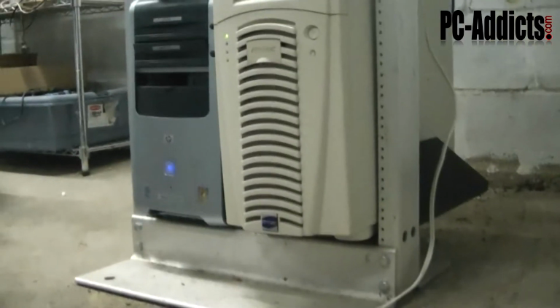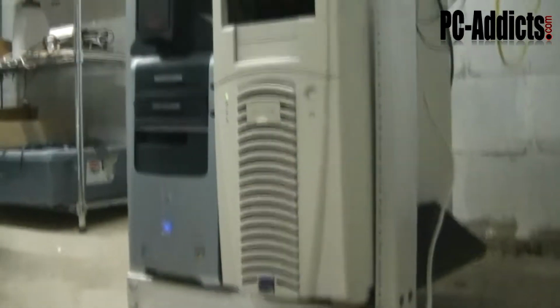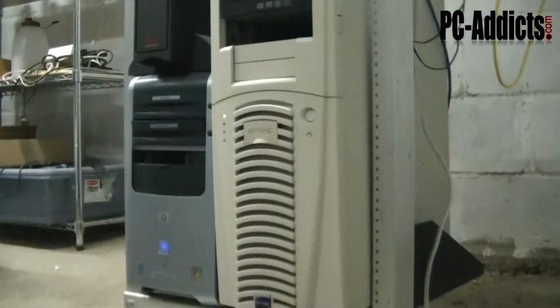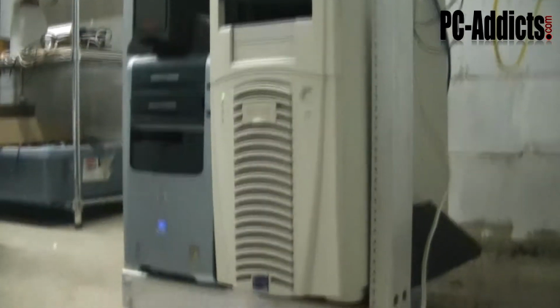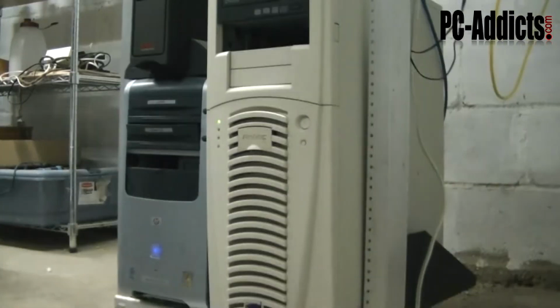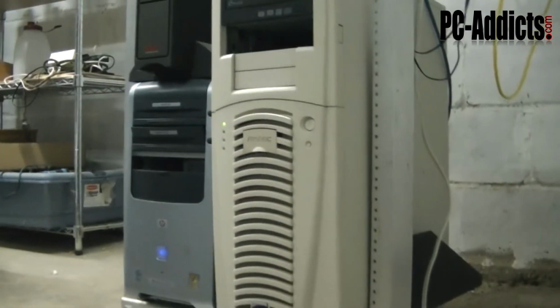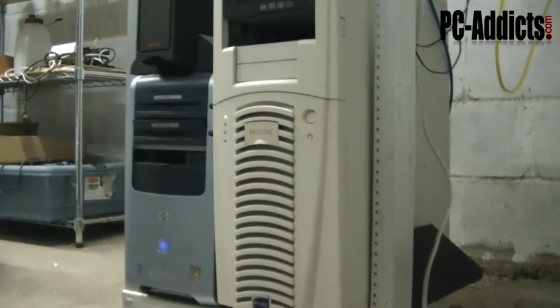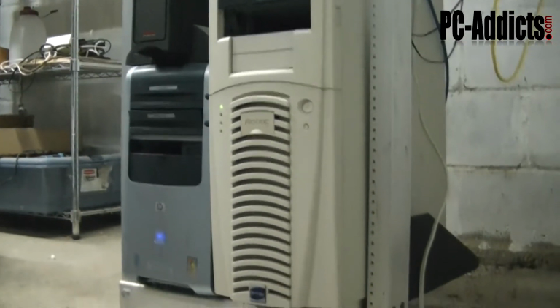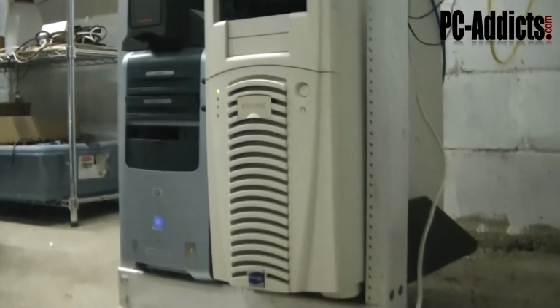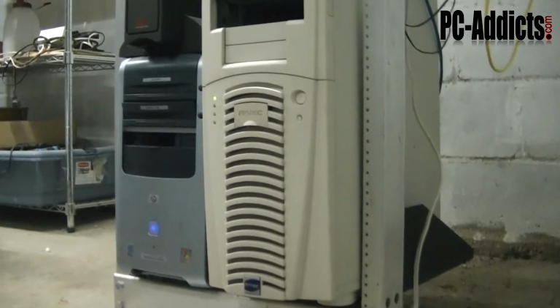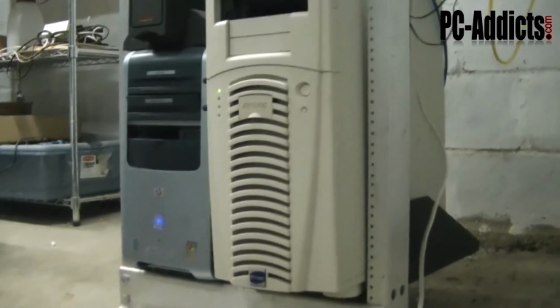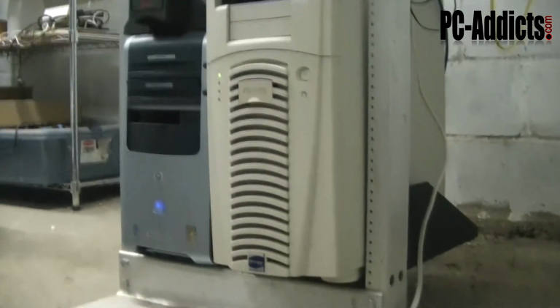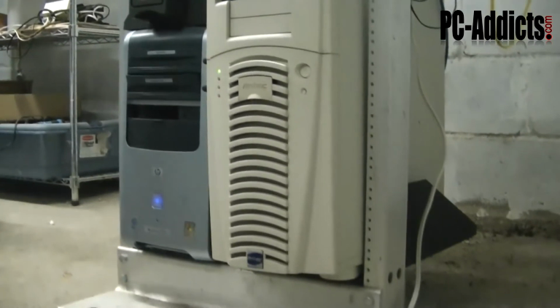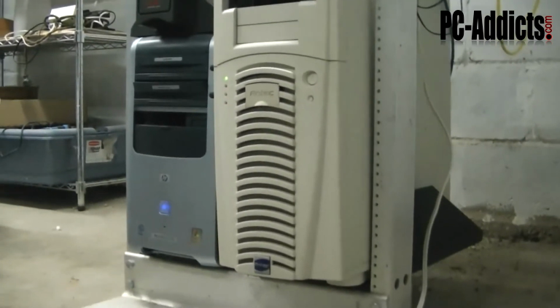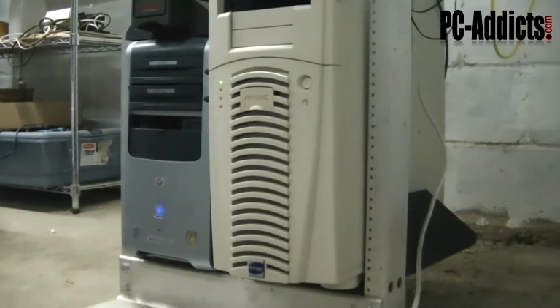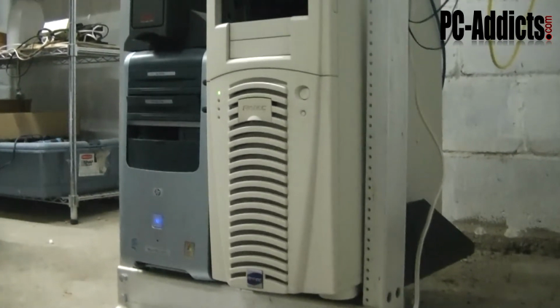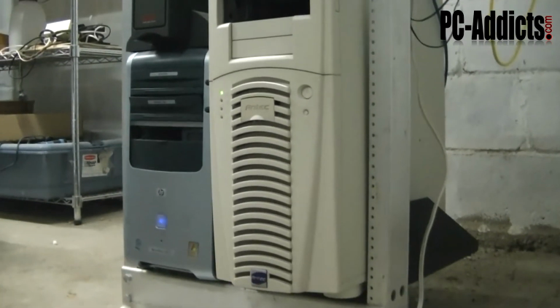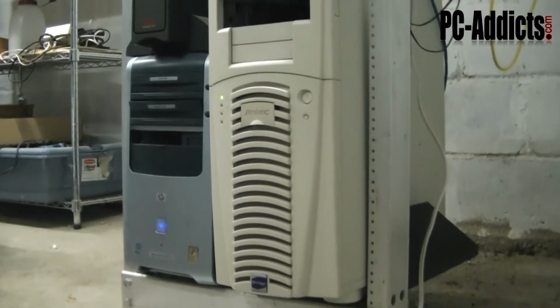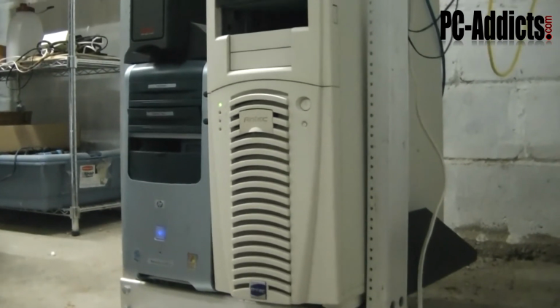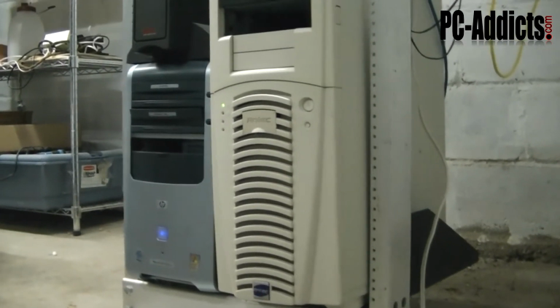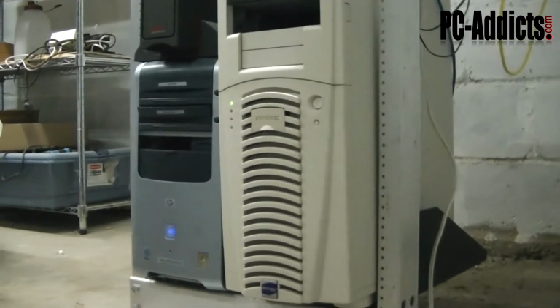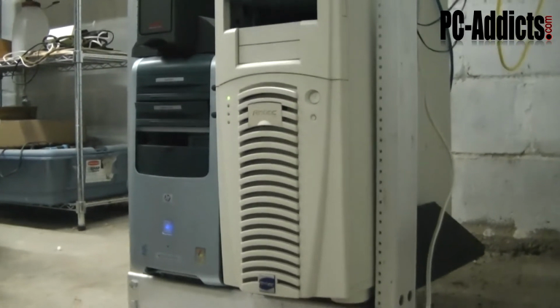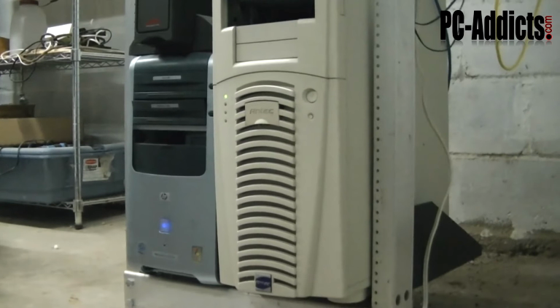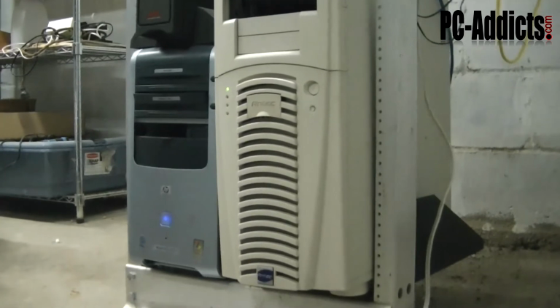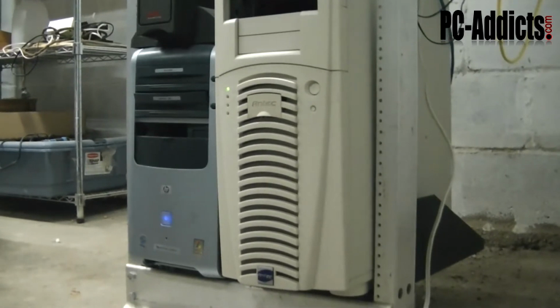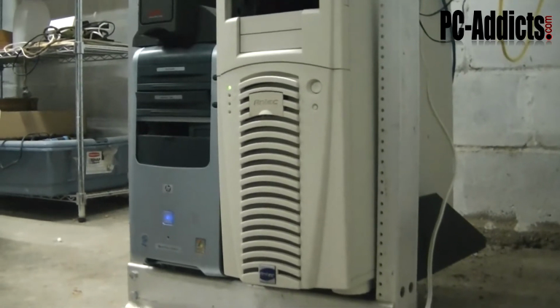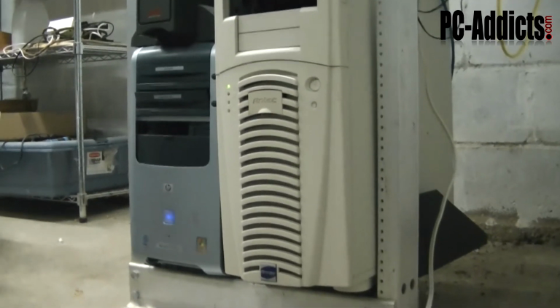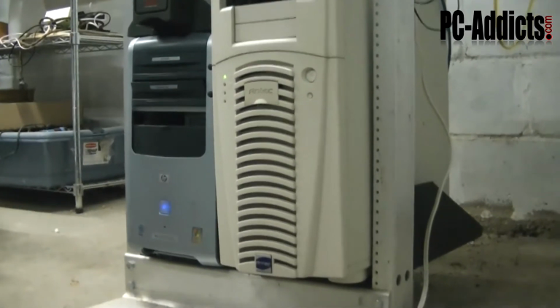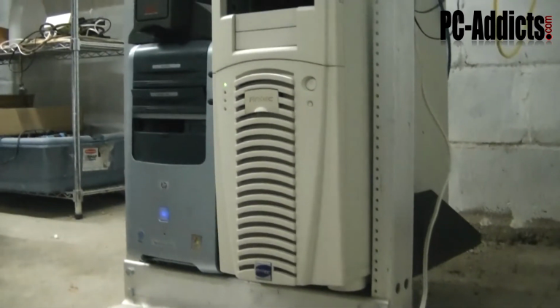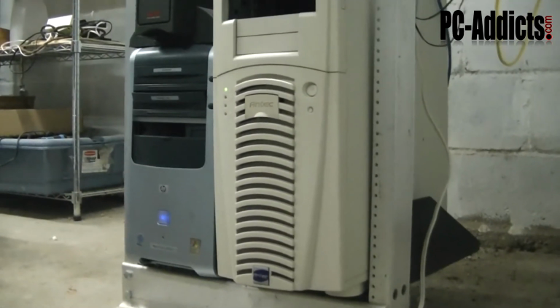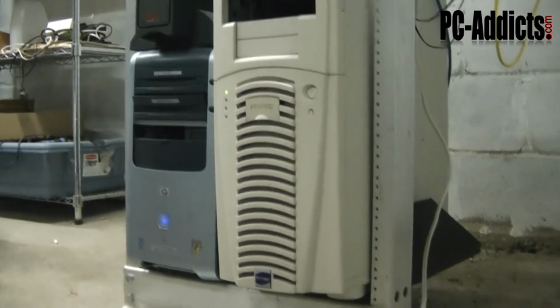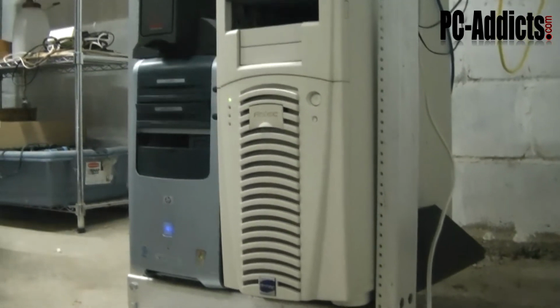The one on the left is my PFSense box. The internet connection comes in and goes directly into that box and that handles all my firewall, proxy, and some other filtering.